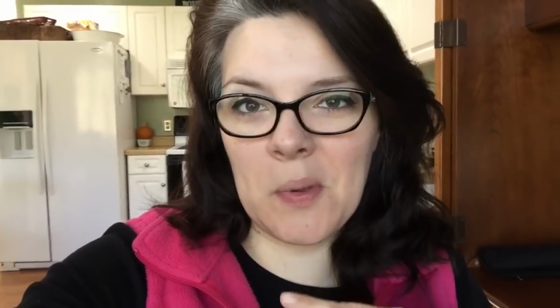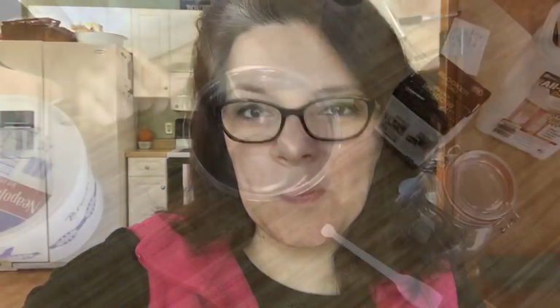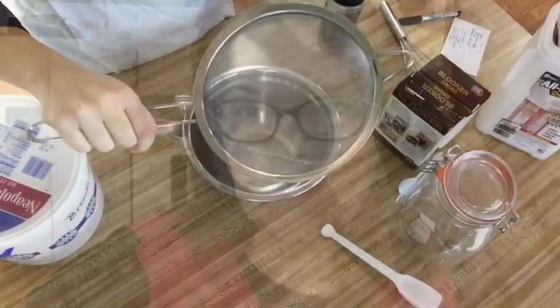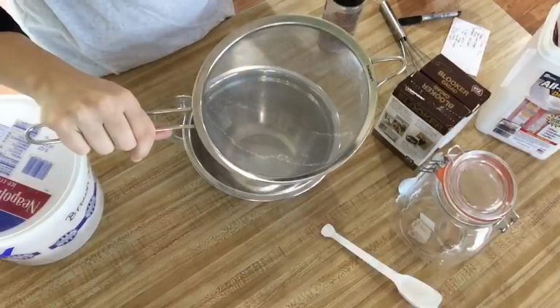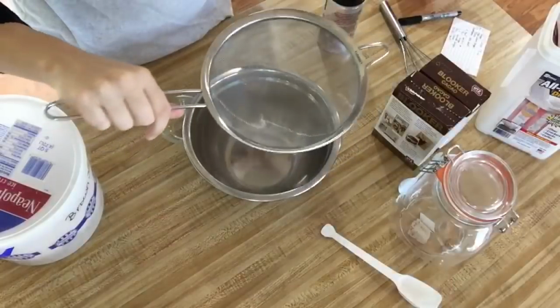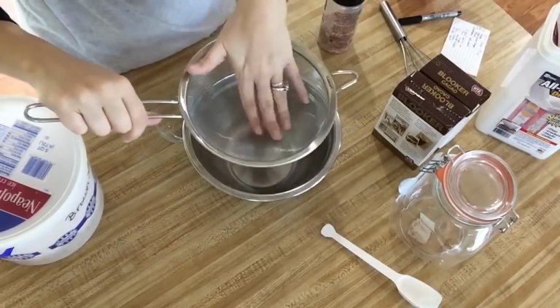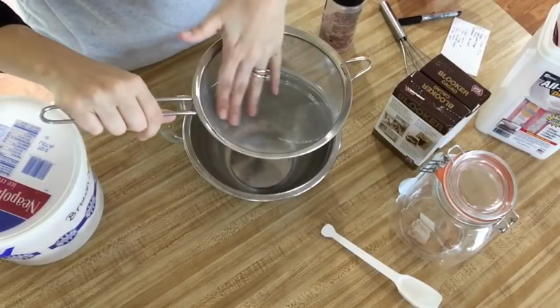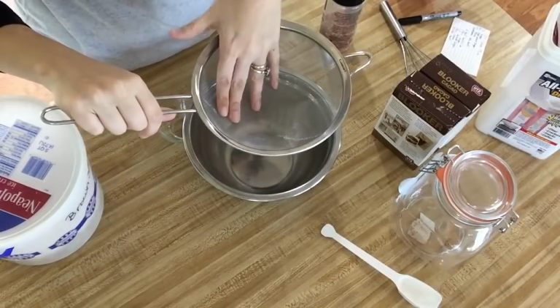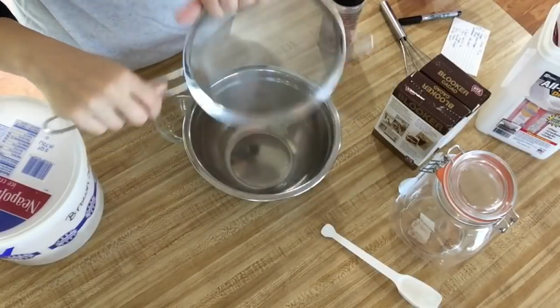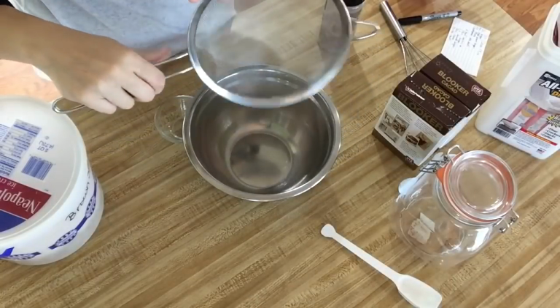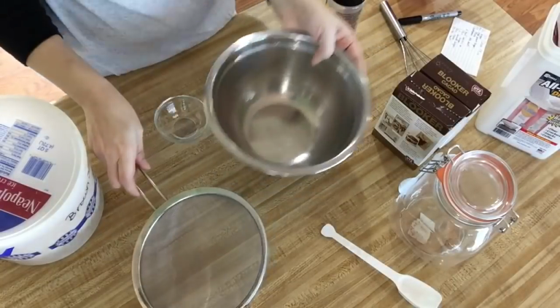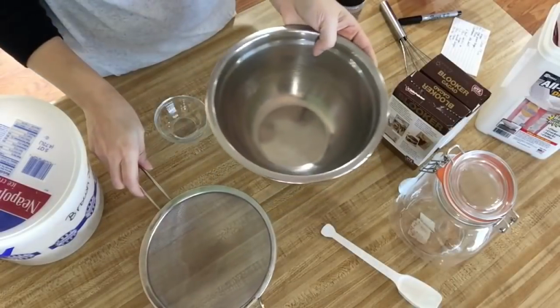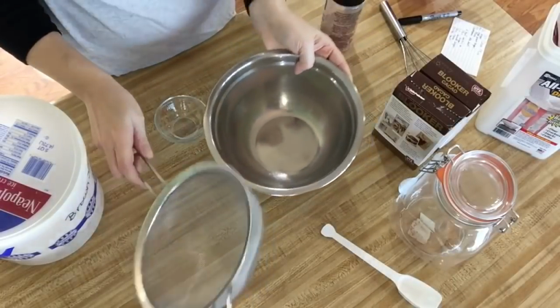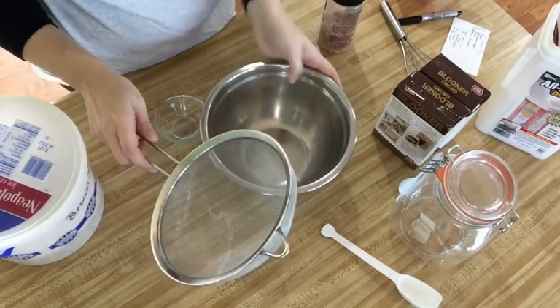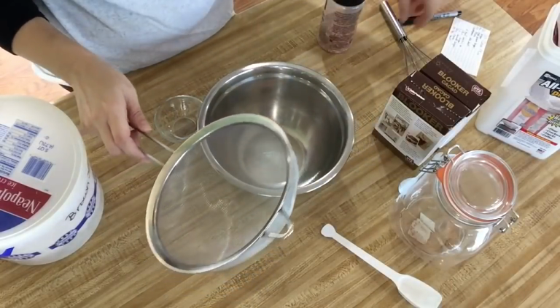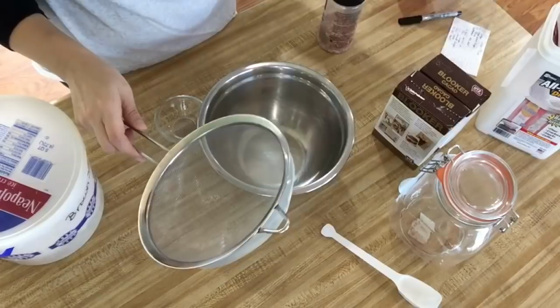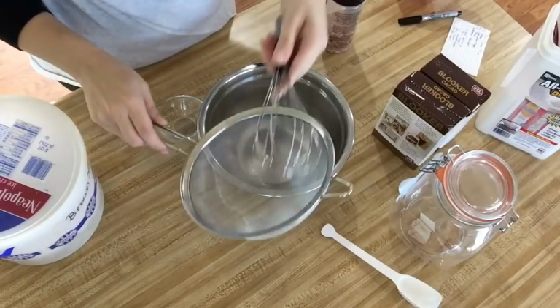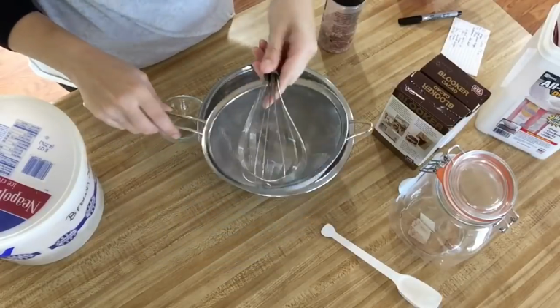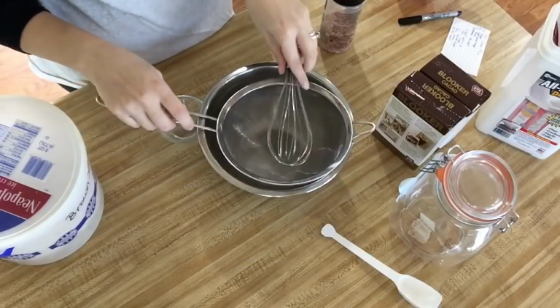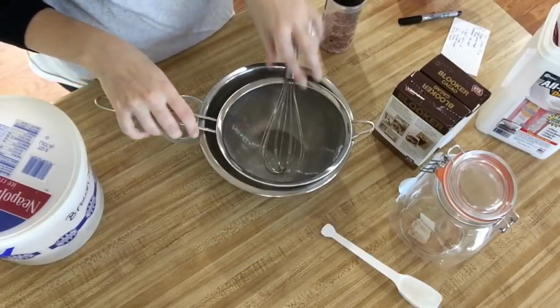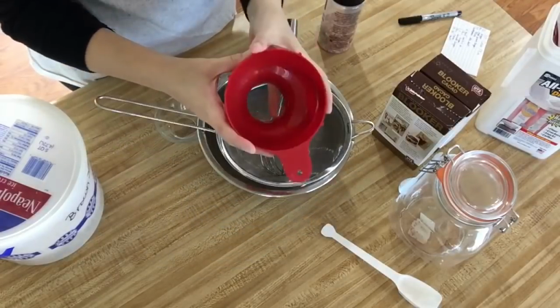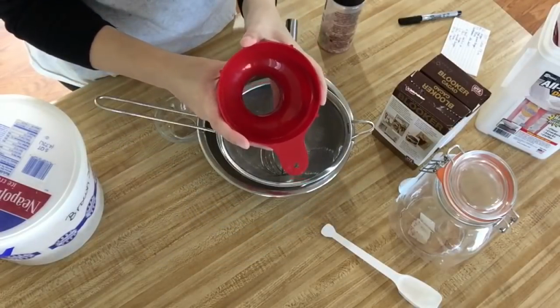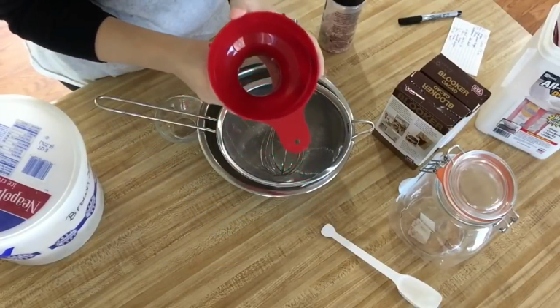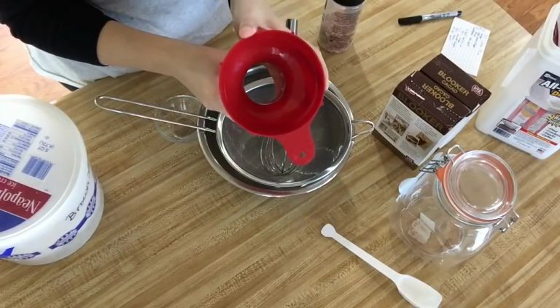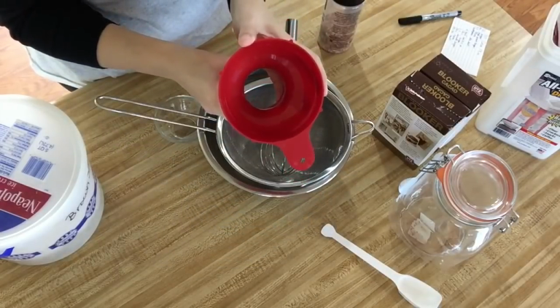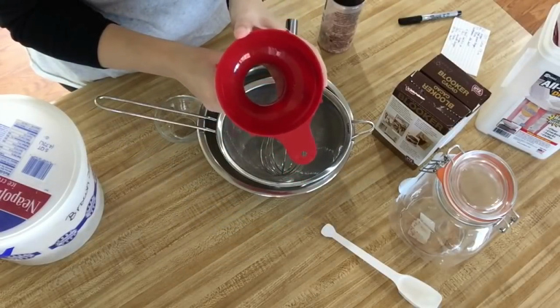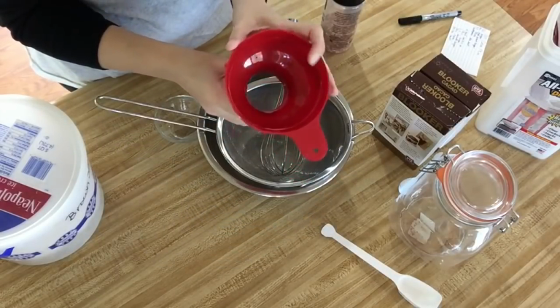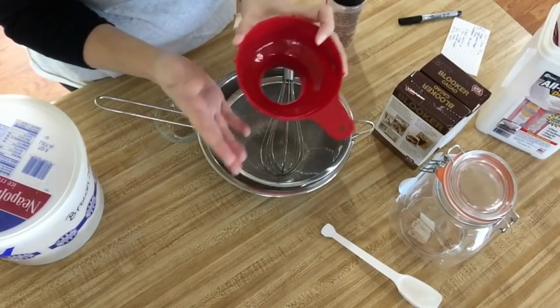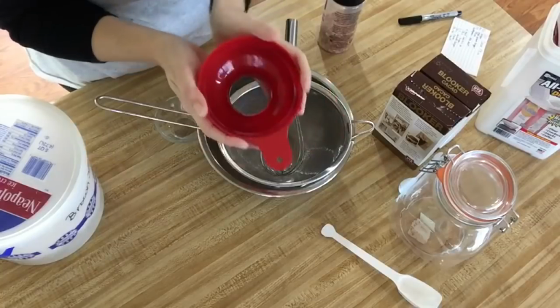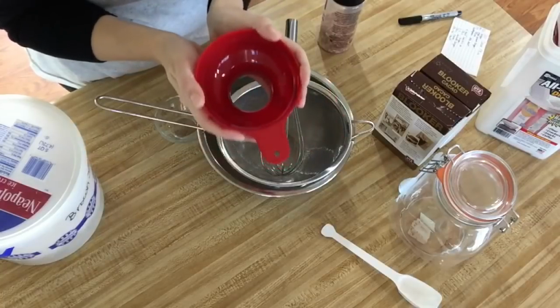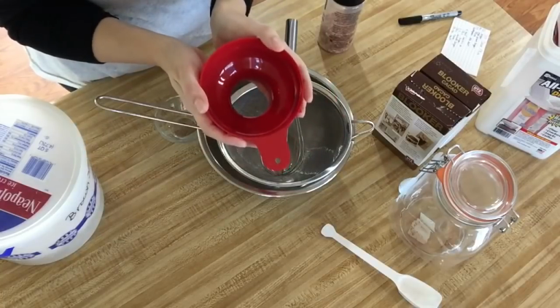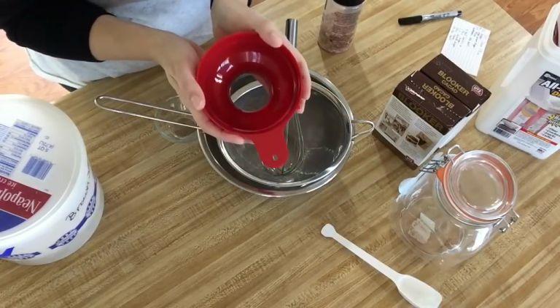Here we go. Some of the things you'll need will be a mesh sifter, a large bowl, a whisk, and I like using a canning funnel to put my finished product in my storage container.